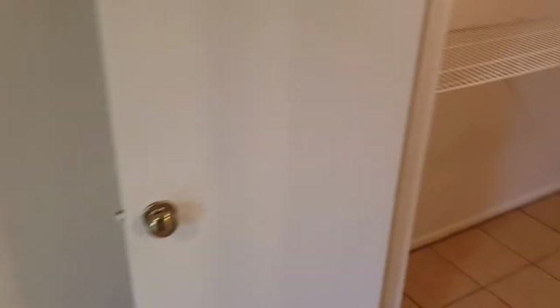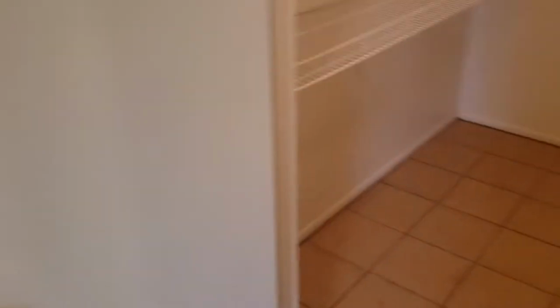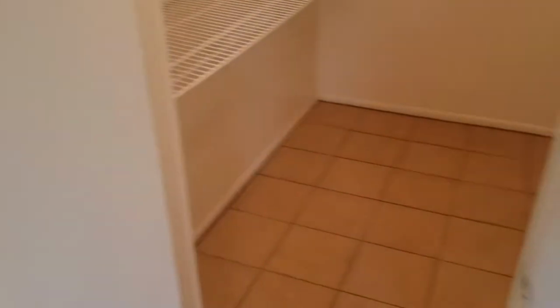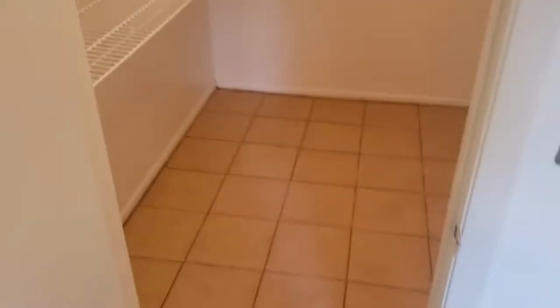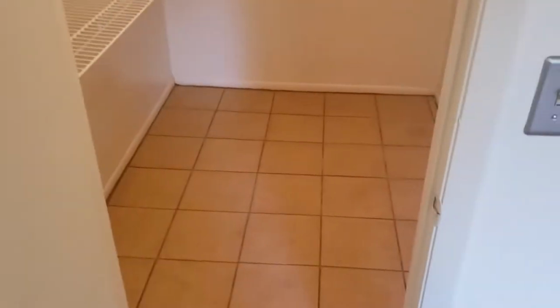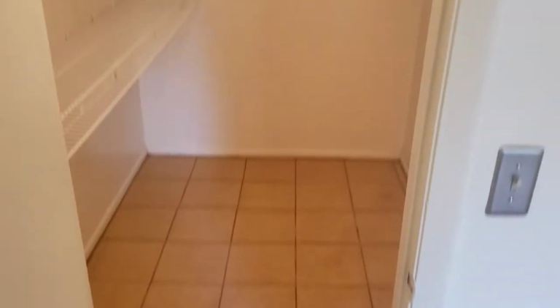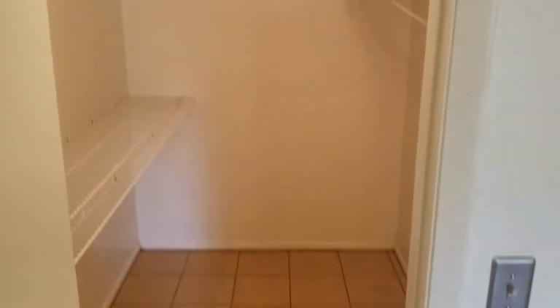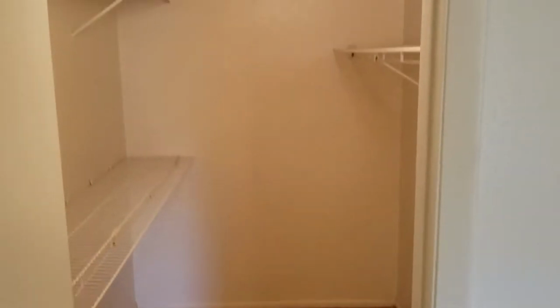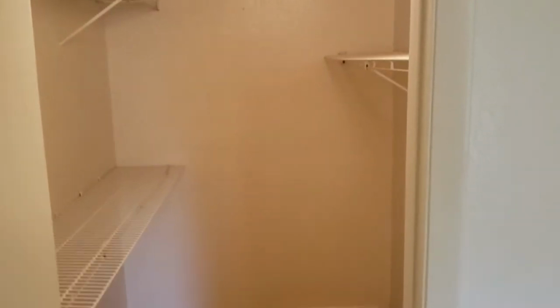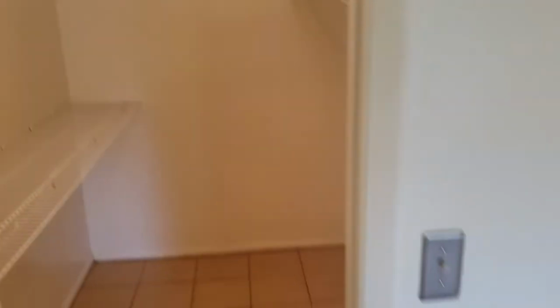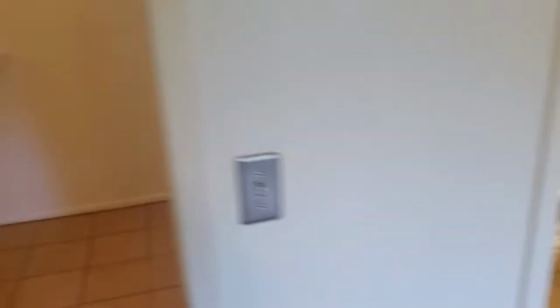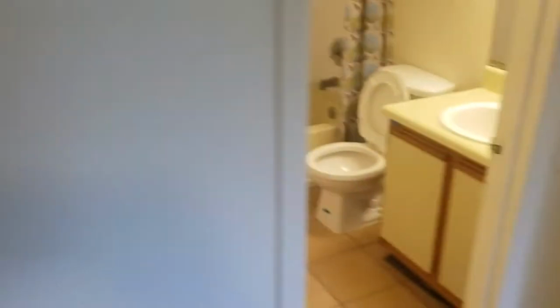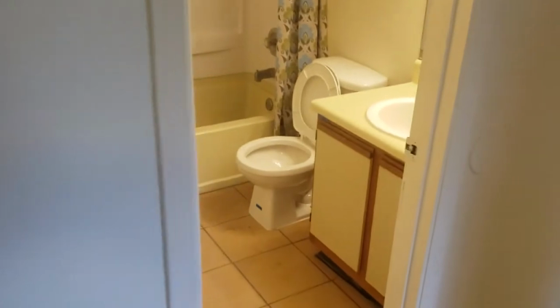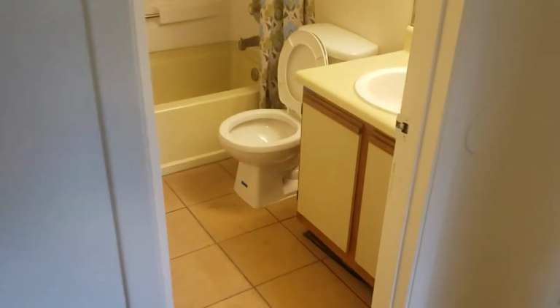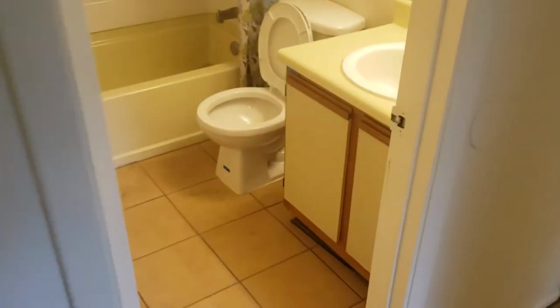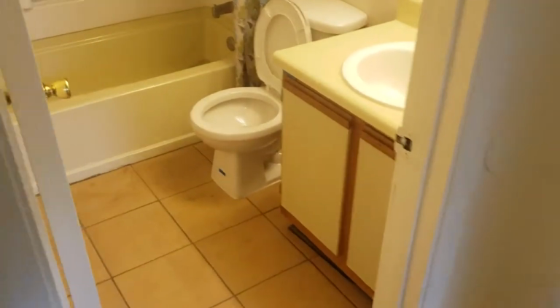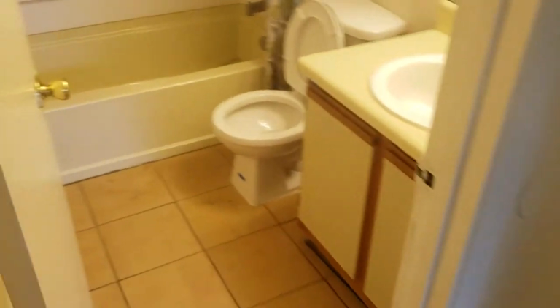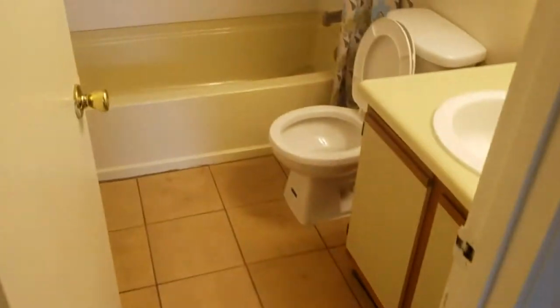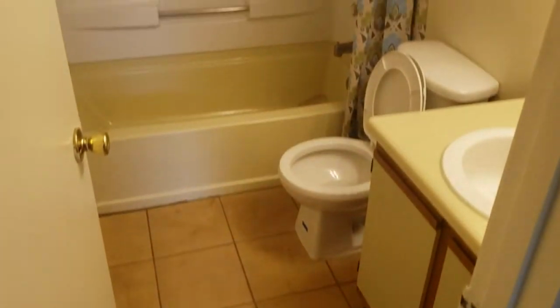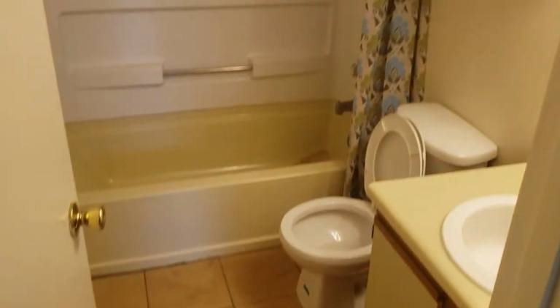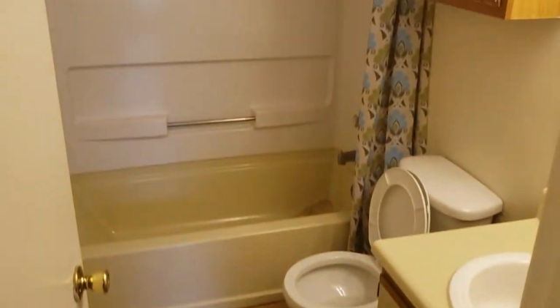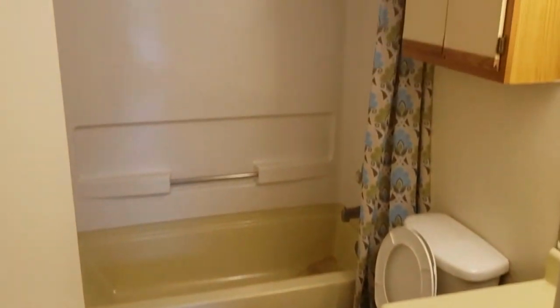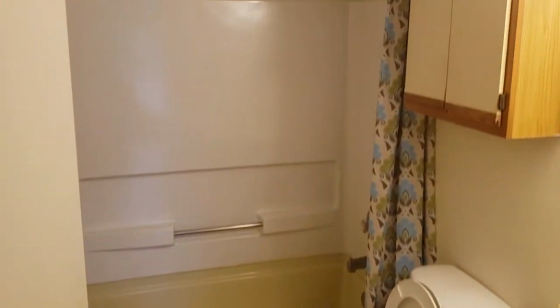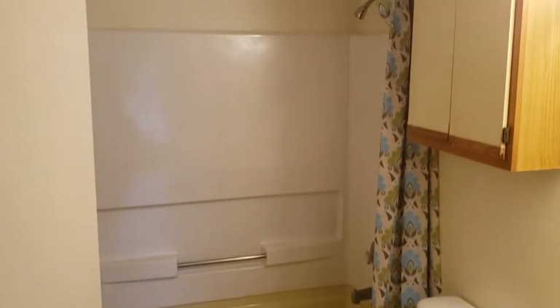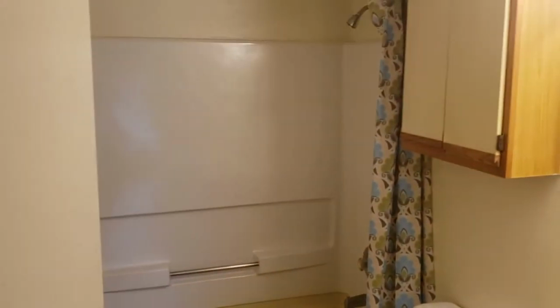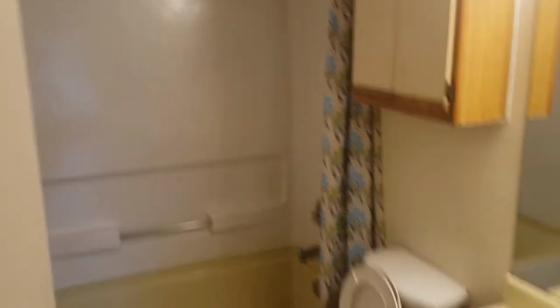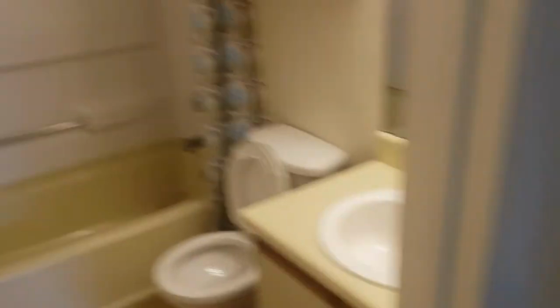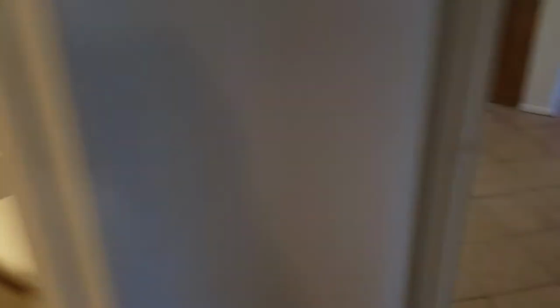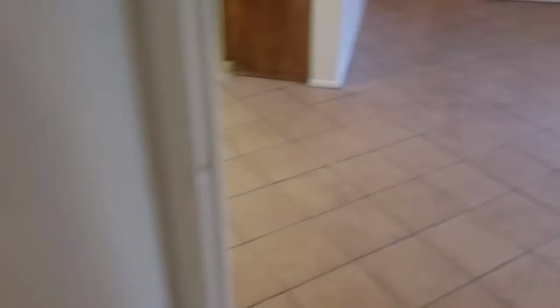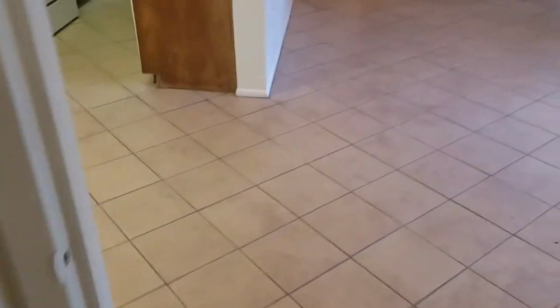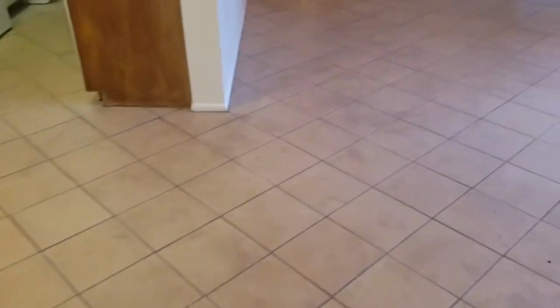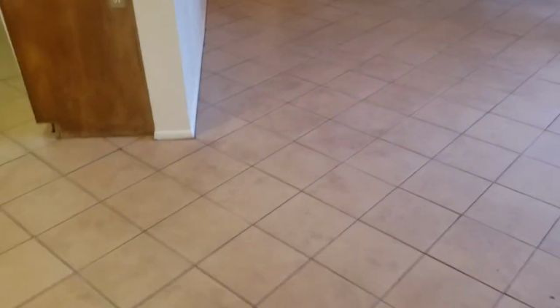Here is the walk-in closet and master bath. This is a great deal — only a hundred thousand dollars.